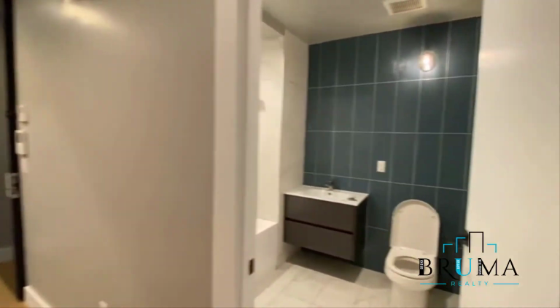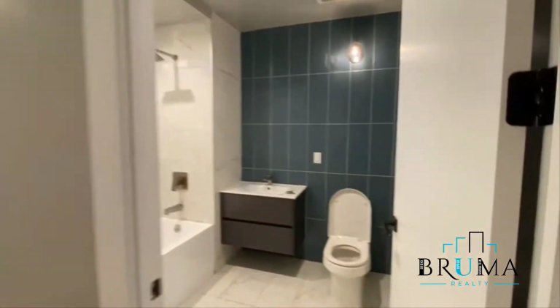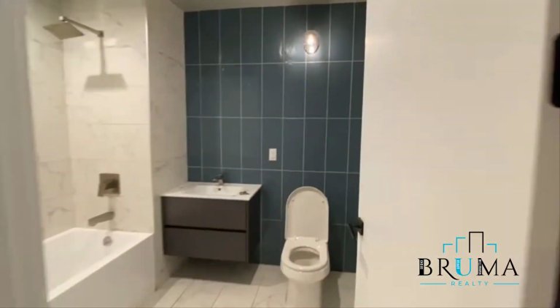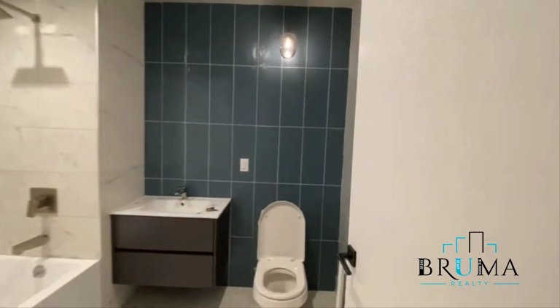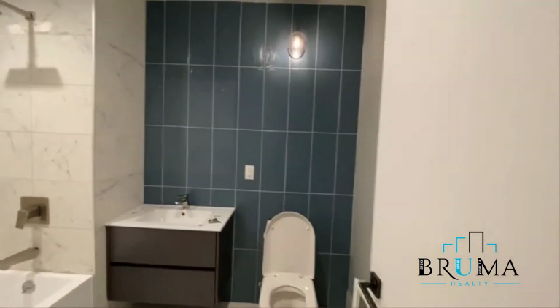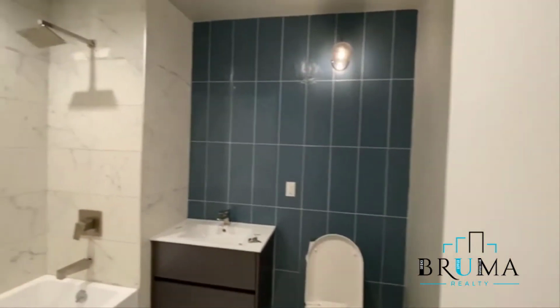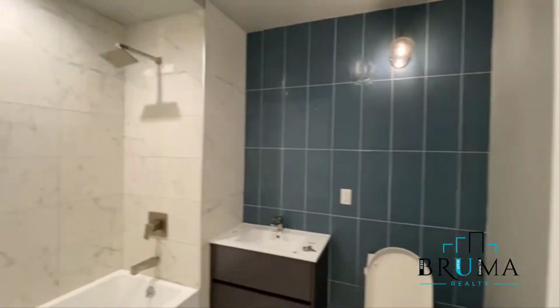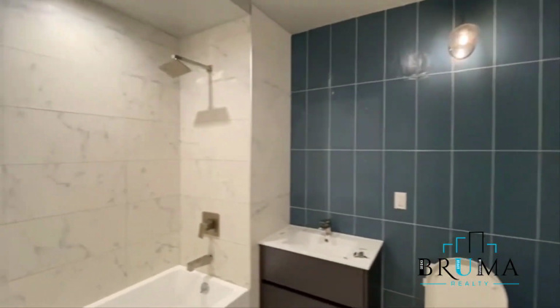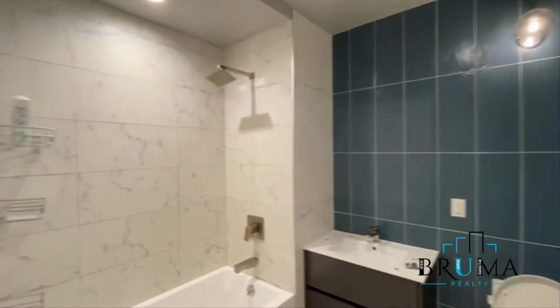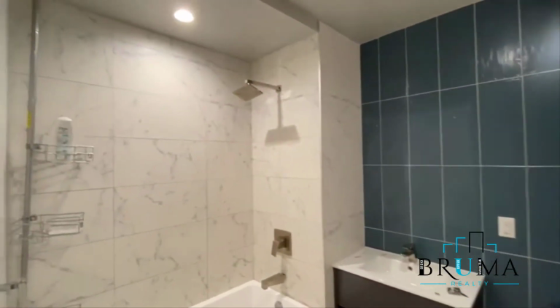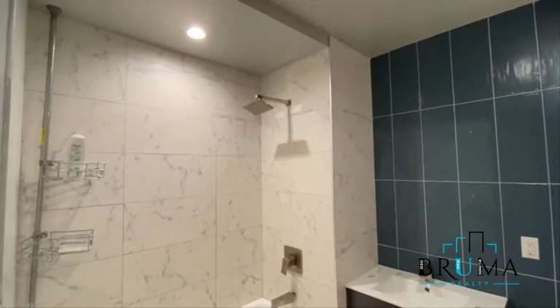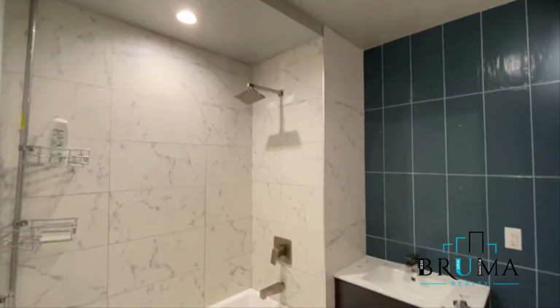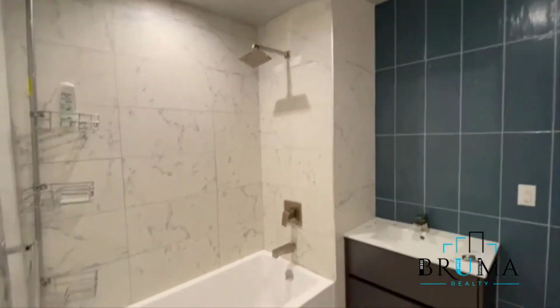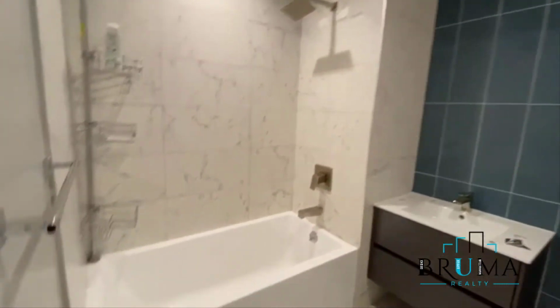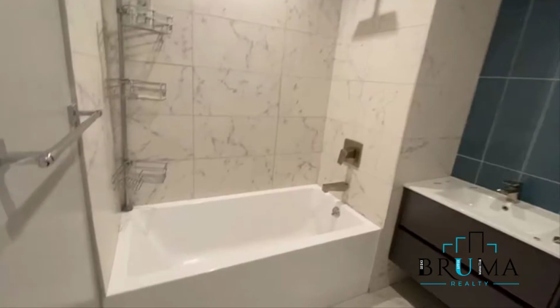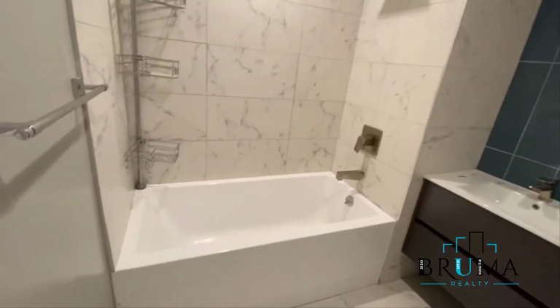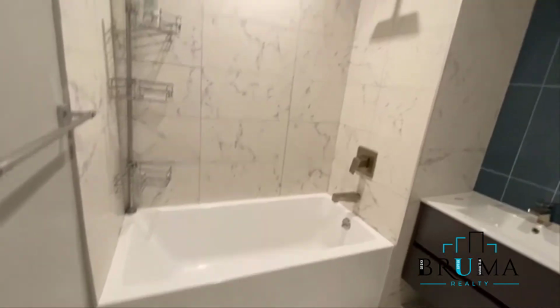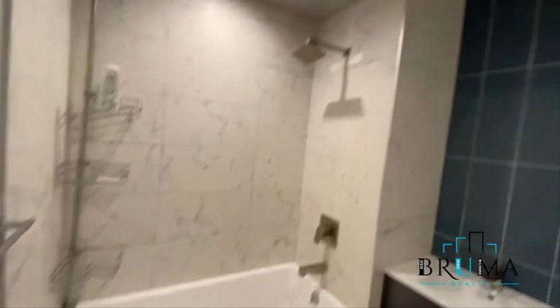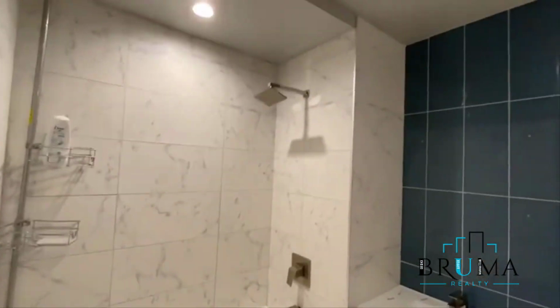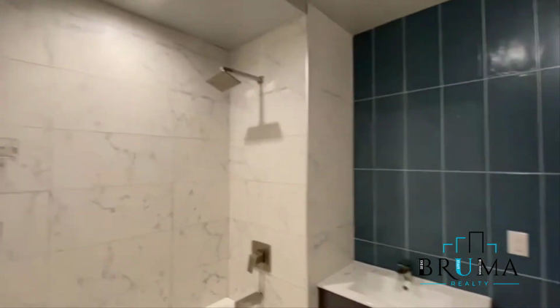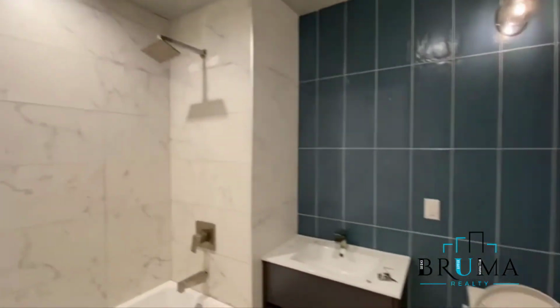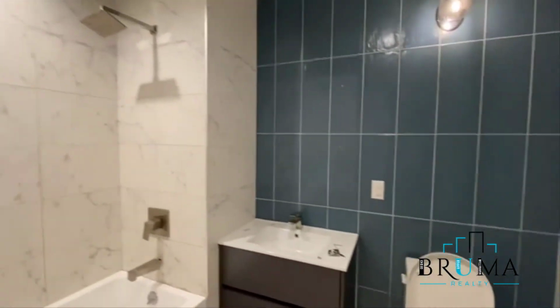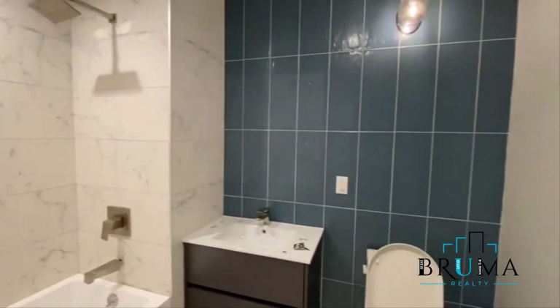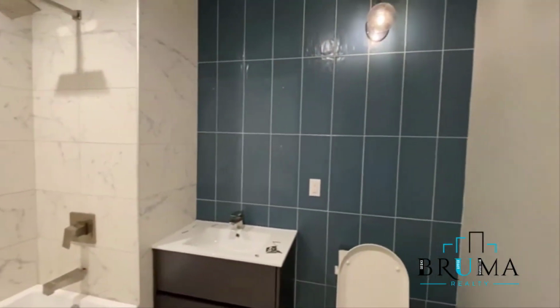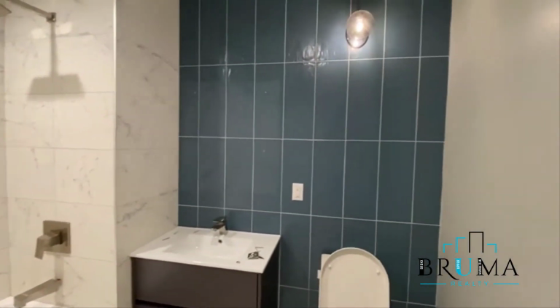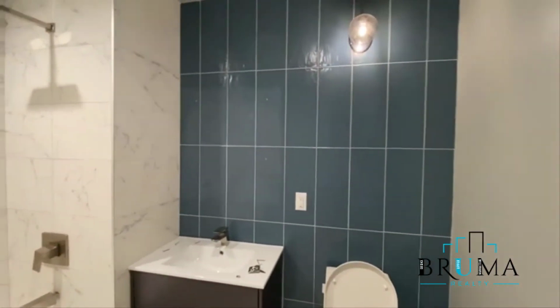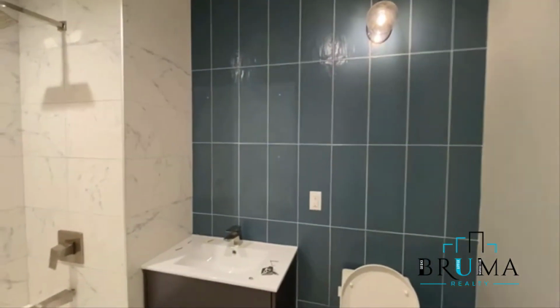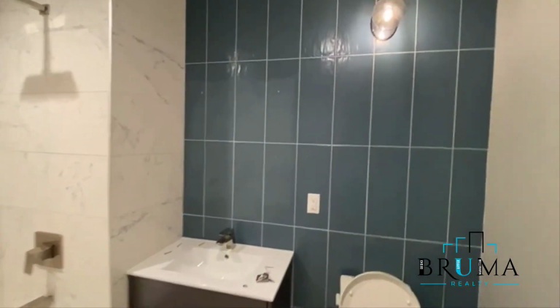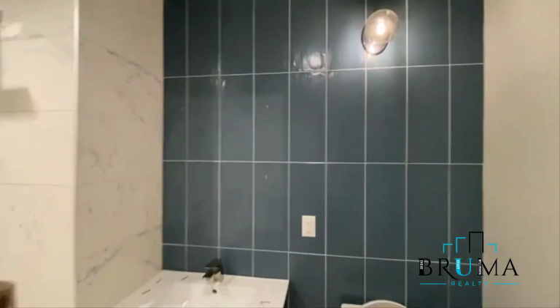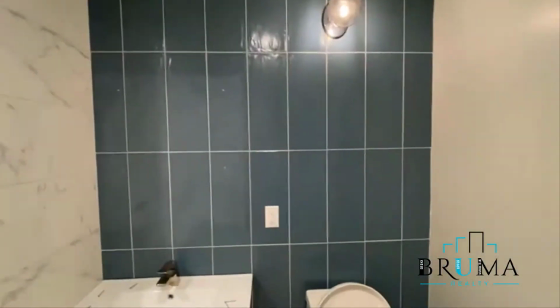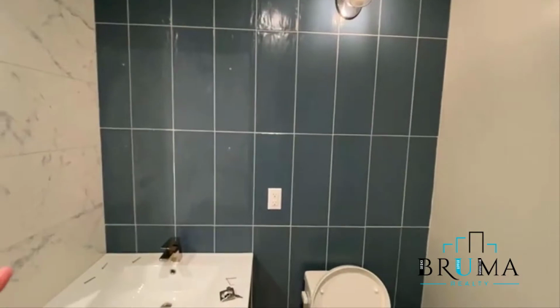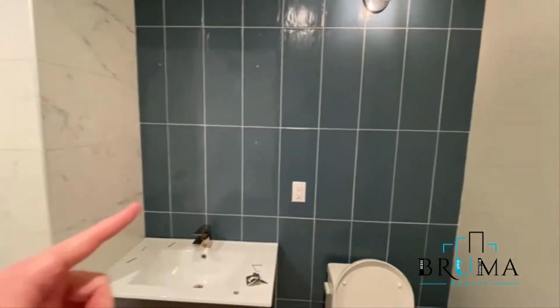And here's the beautiful bathroom — deep soaker tub. Still replacing the vanity right there.